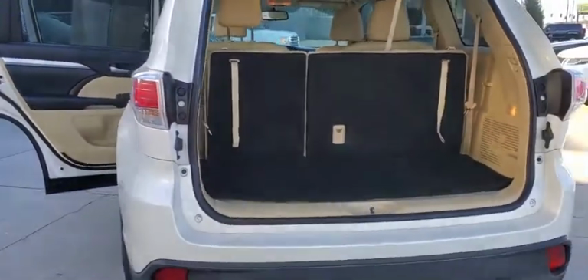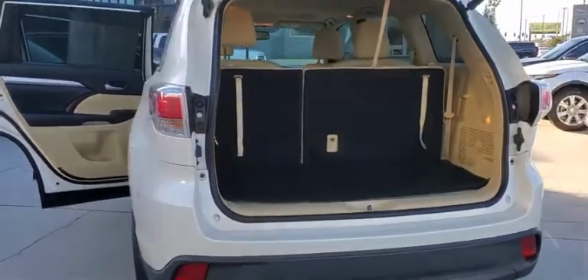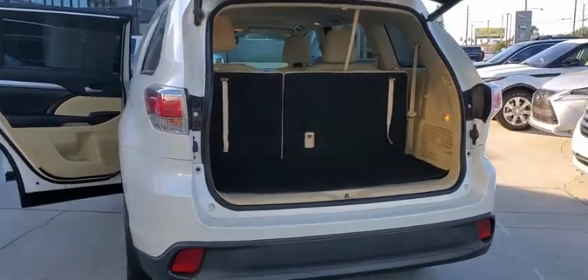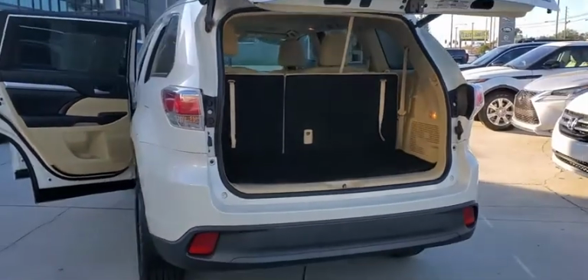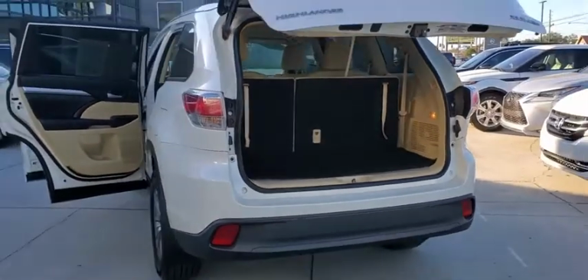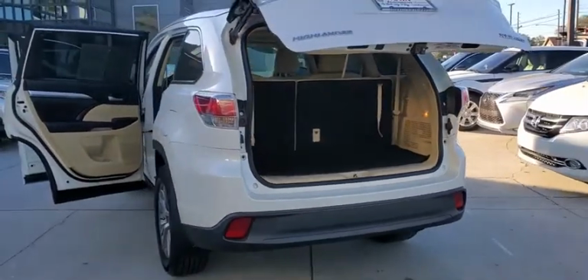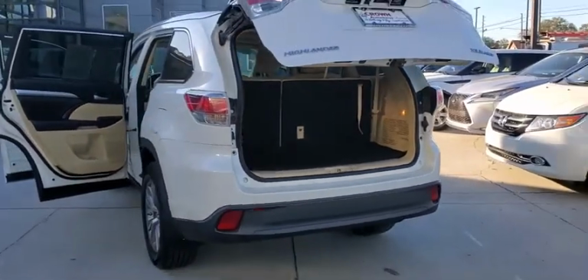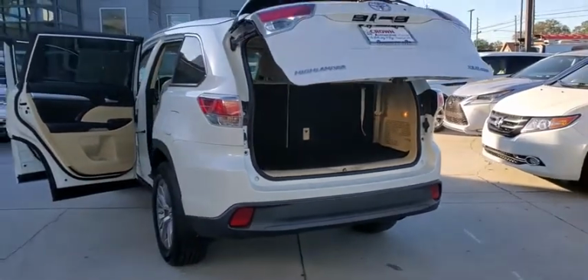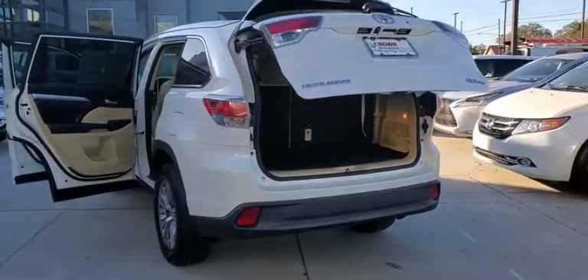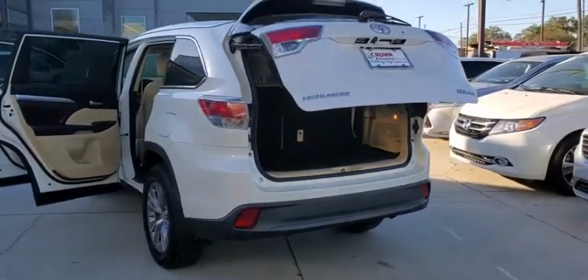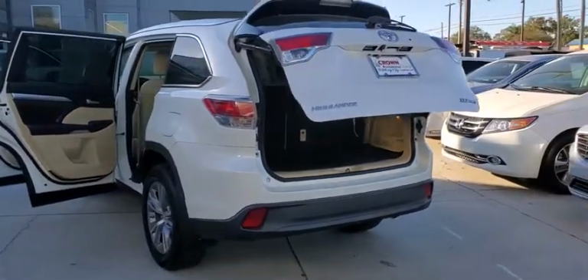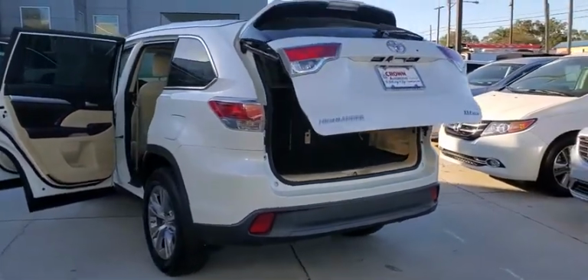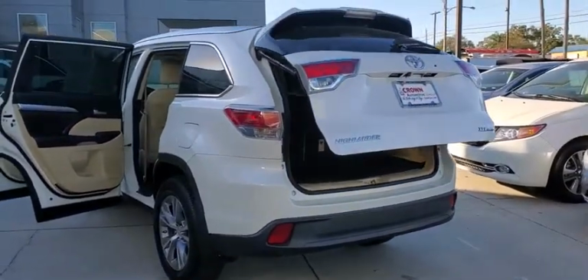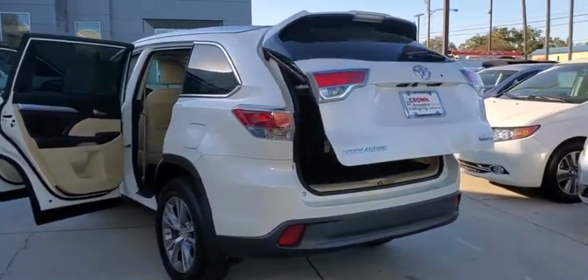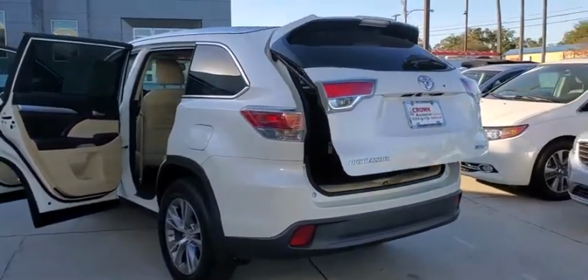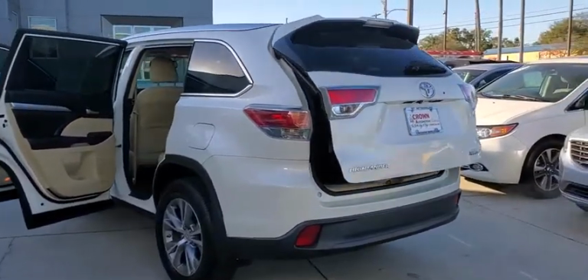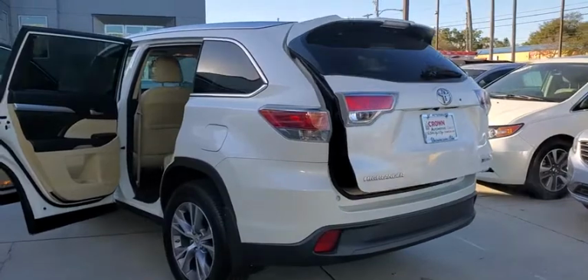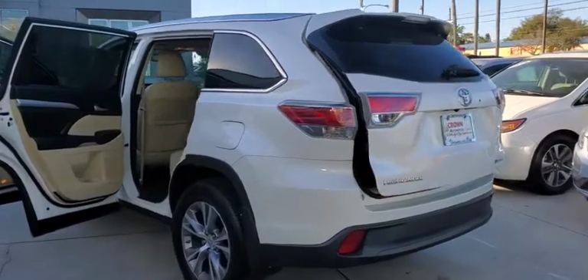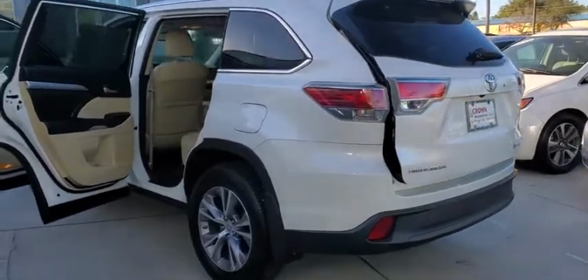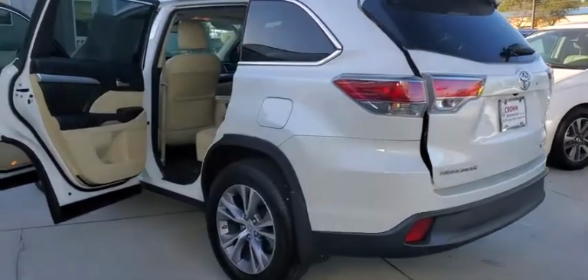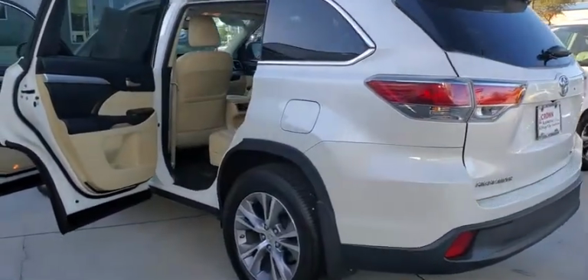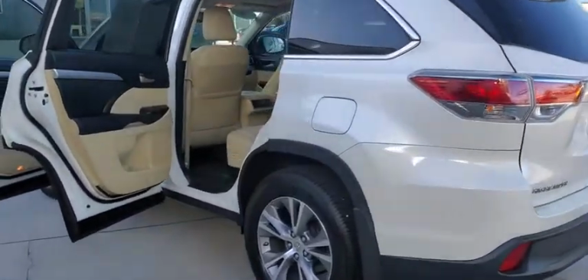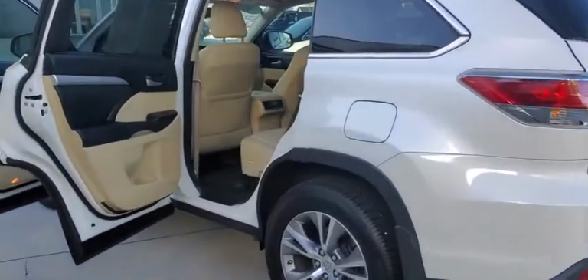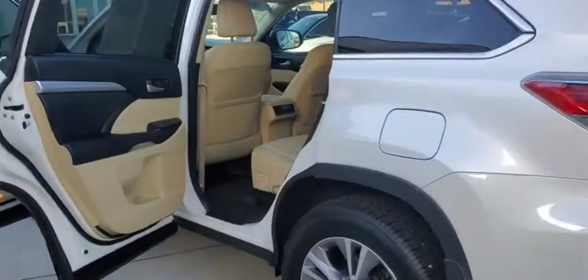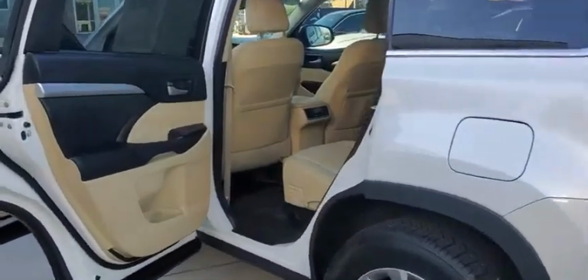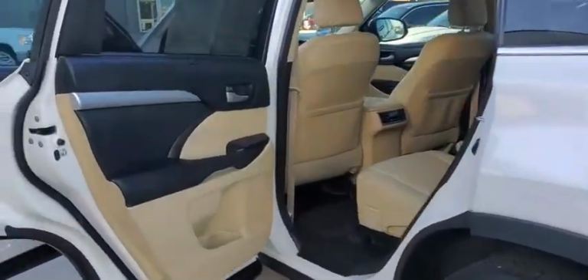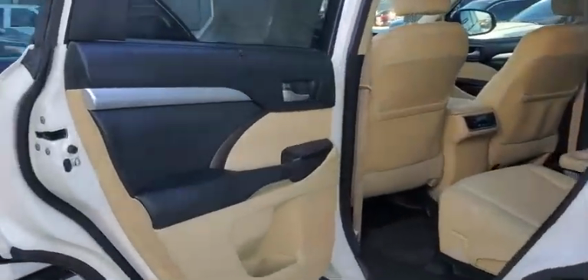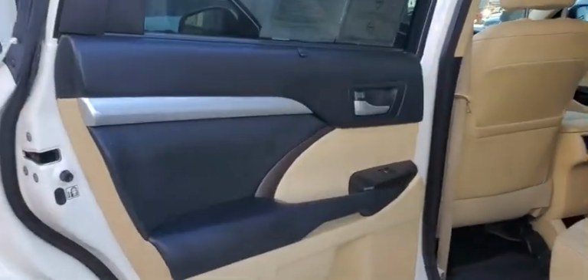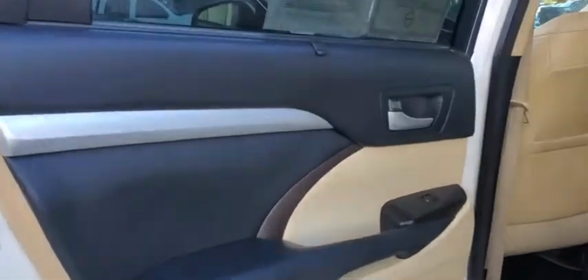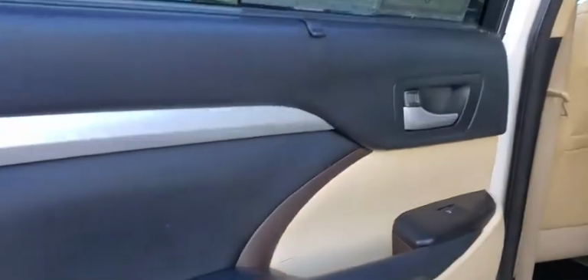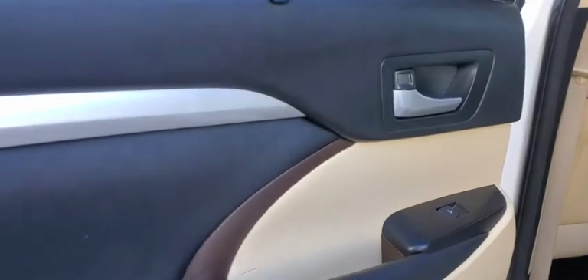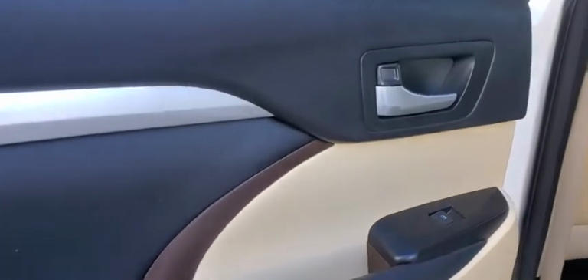Here are some of this vehicle's great options: back-up camera, keyless entry, all-wheel drive, steering wheel audio controls, navigation system, power liftgate, traction control, stability control.